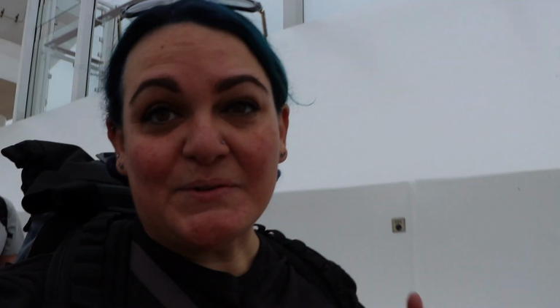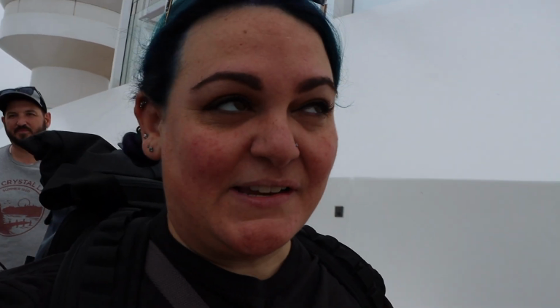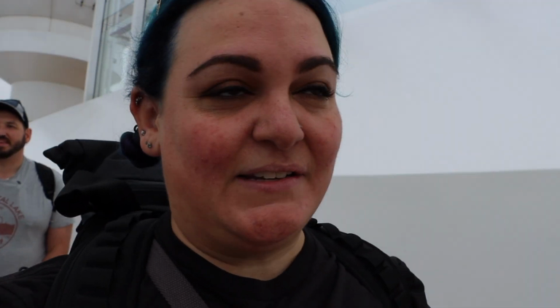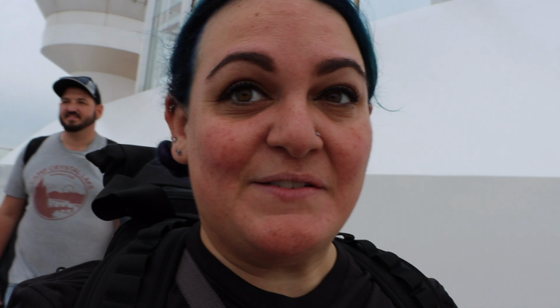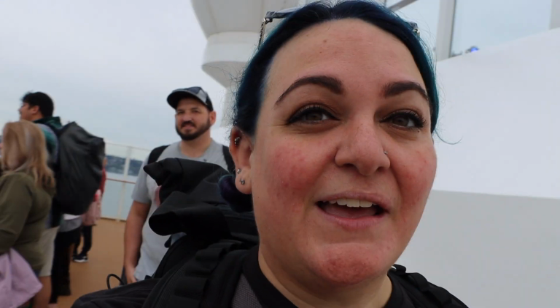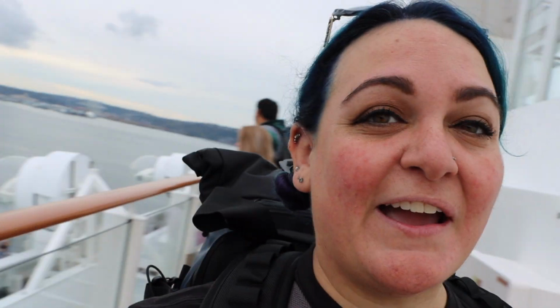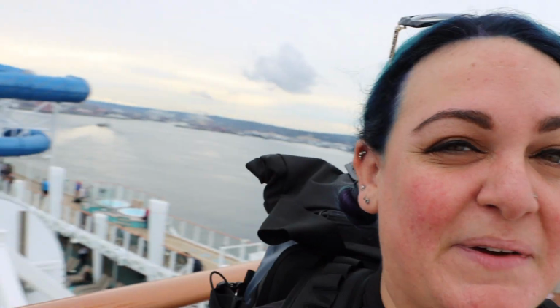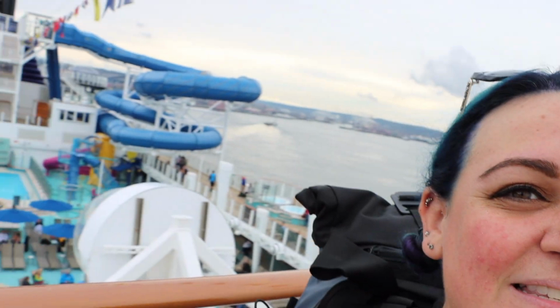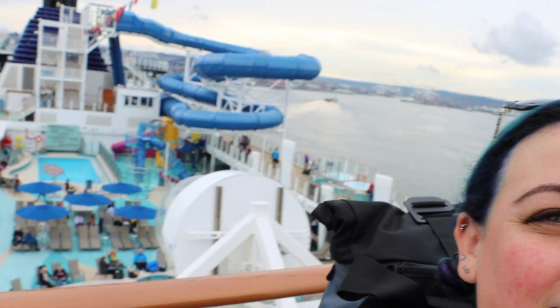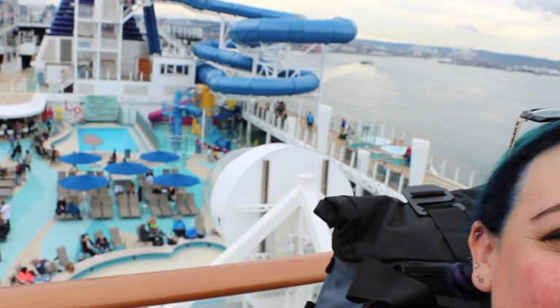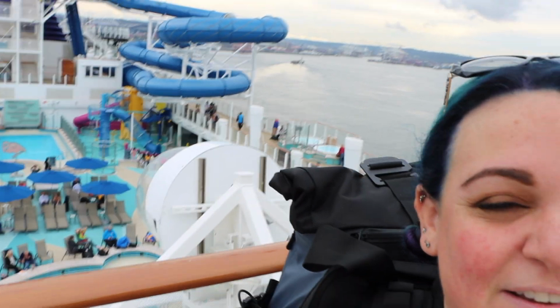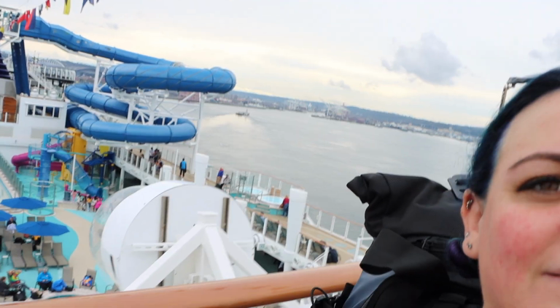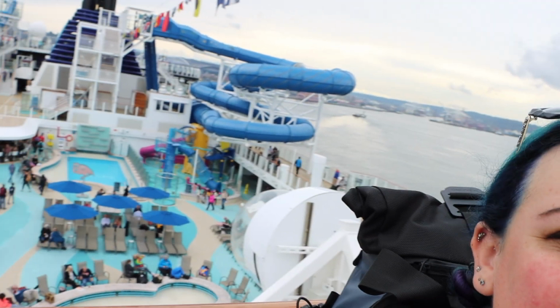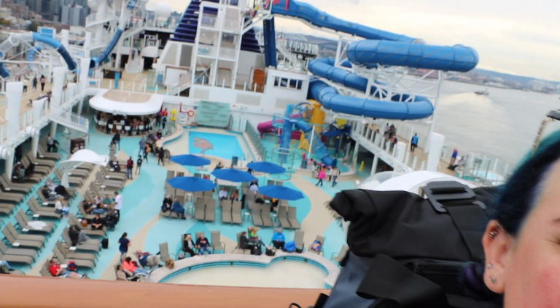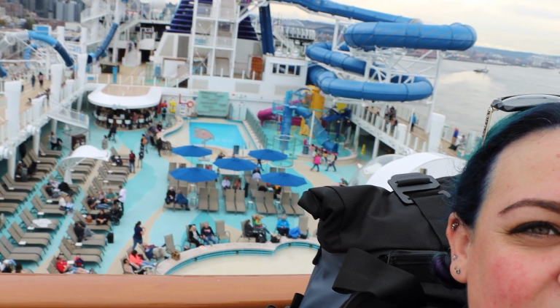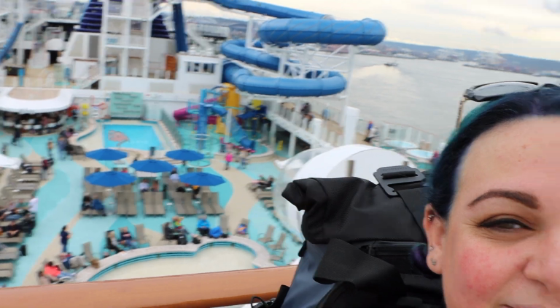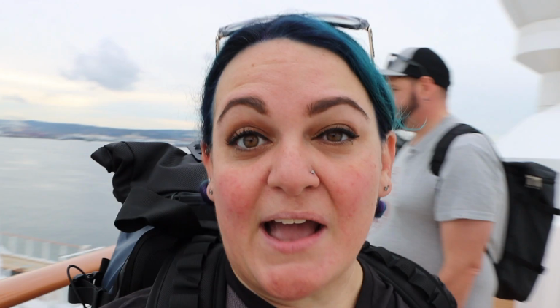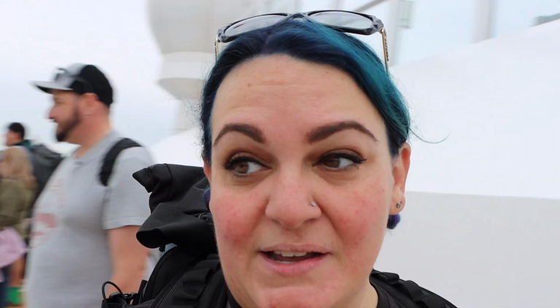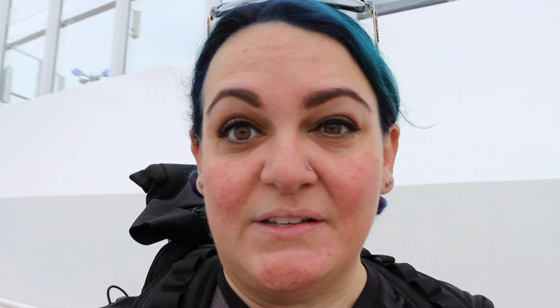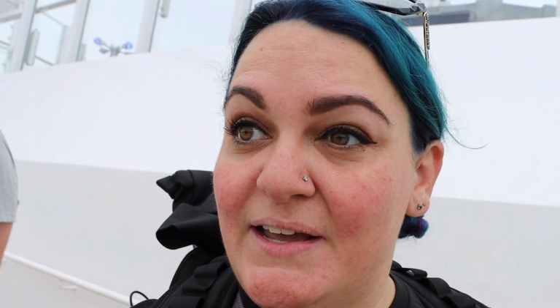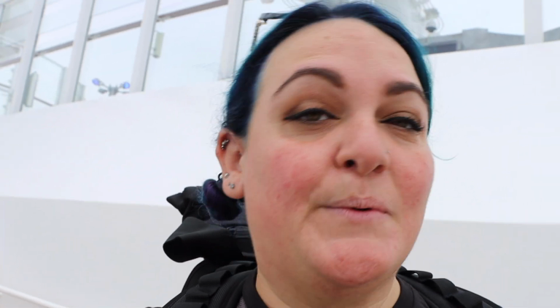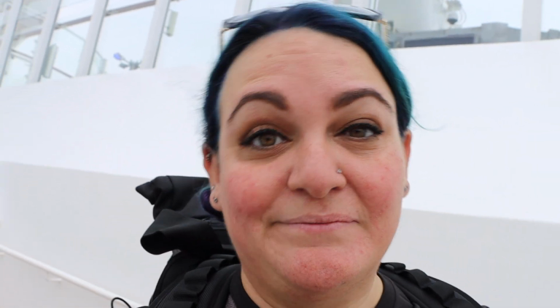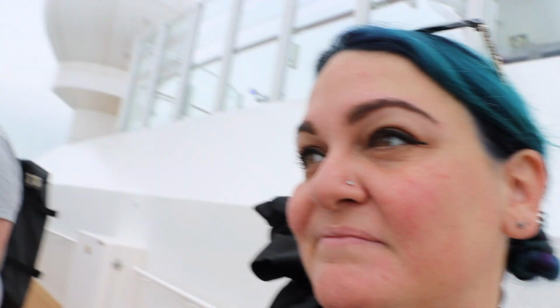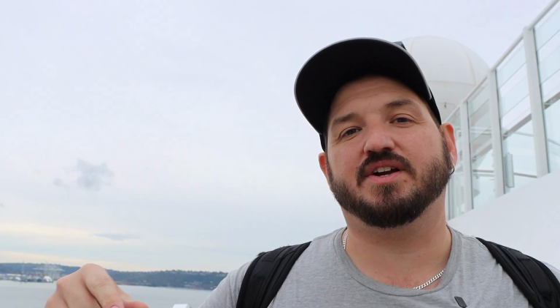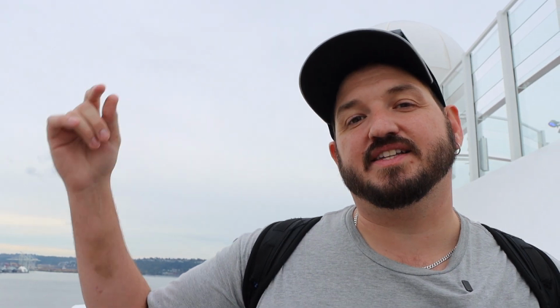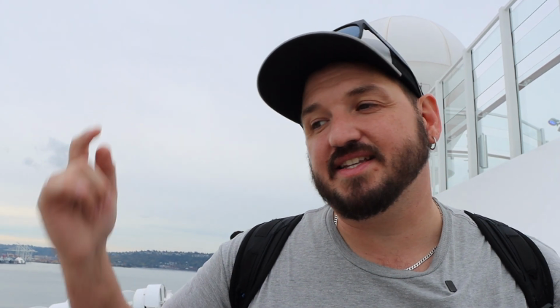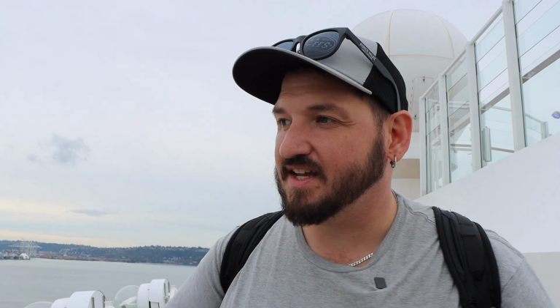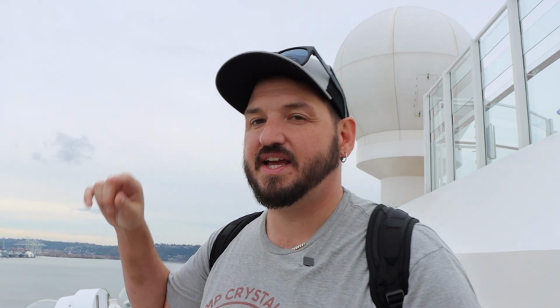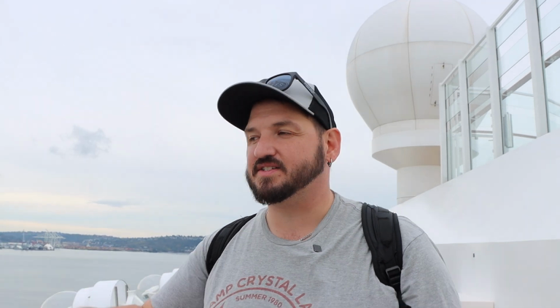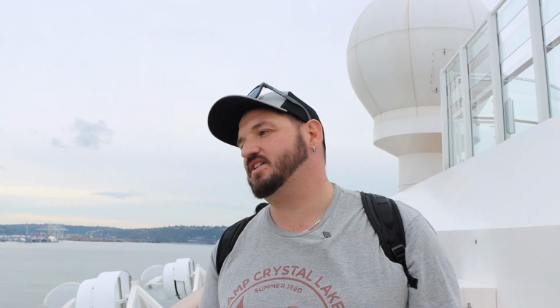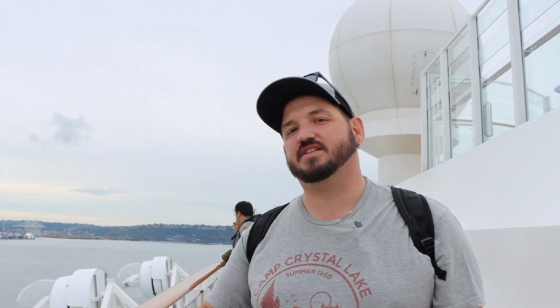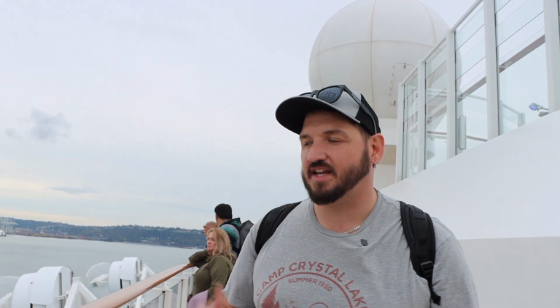Still on Deck 19 — check out the pool deck behind us. We're going to show you that when we get there. Now we're going down to Deck 18 to check out what they have there. It looks like the jogging track, so let's go check that out.